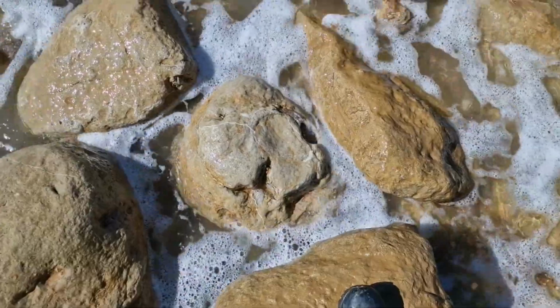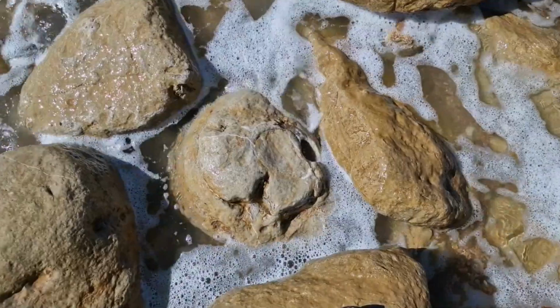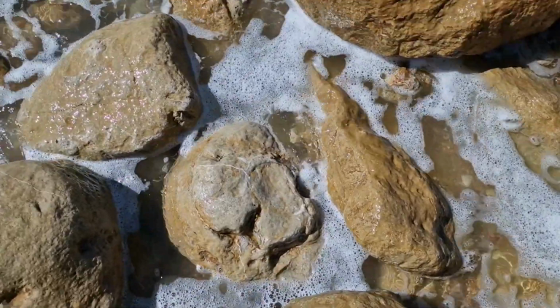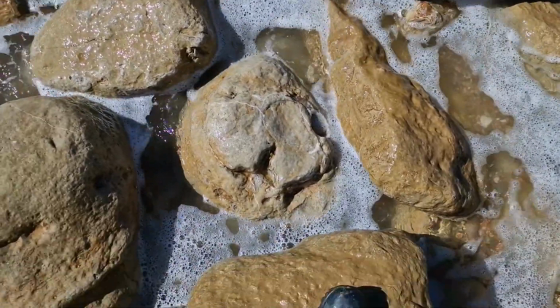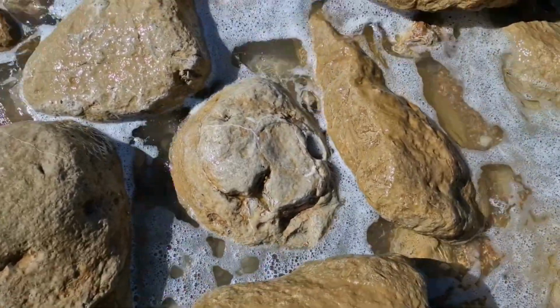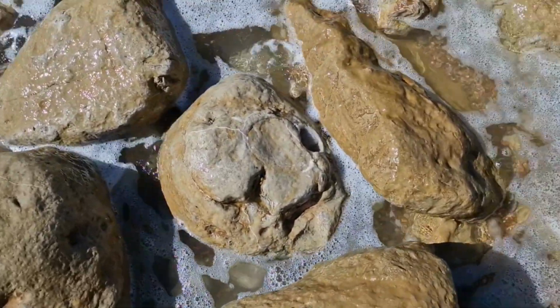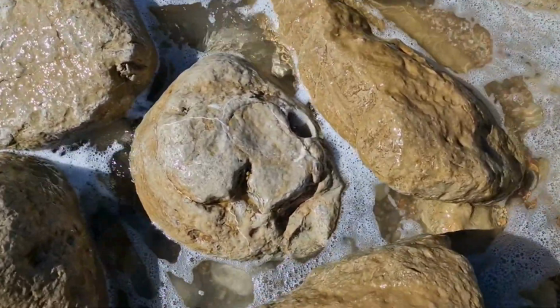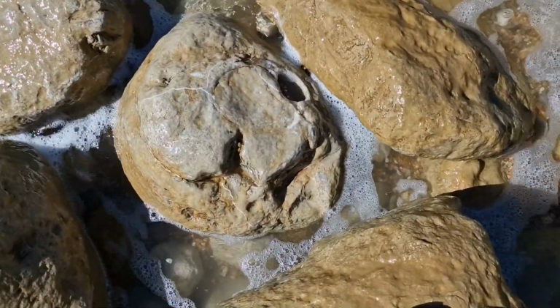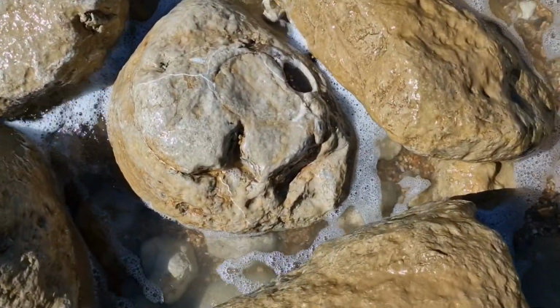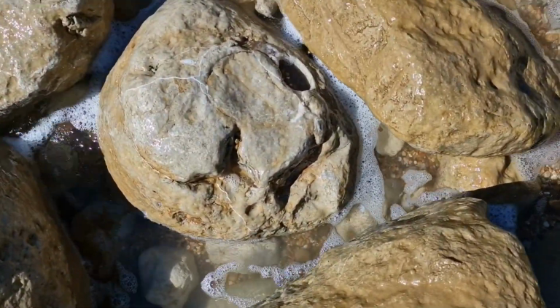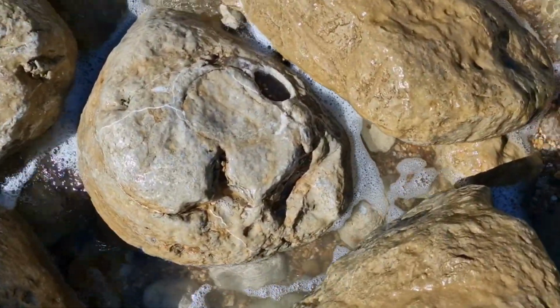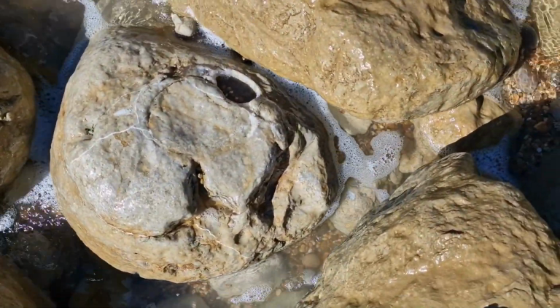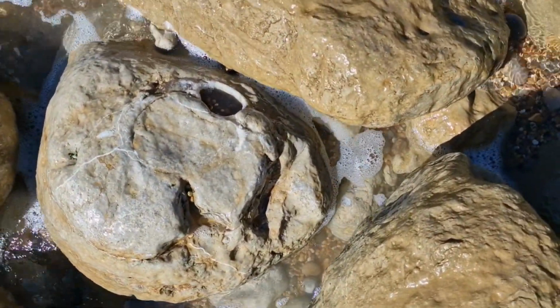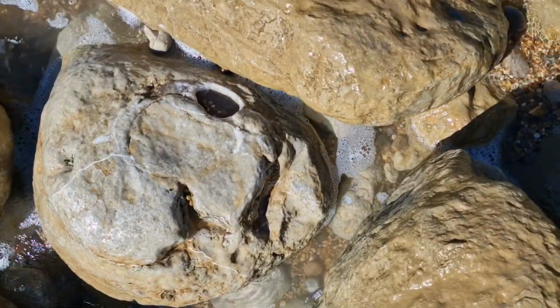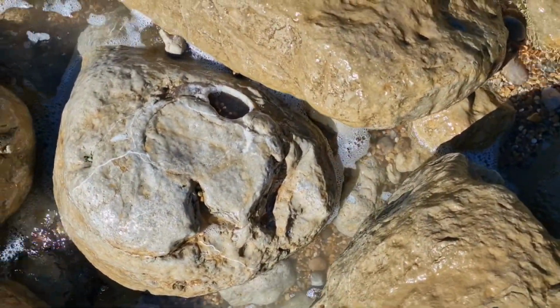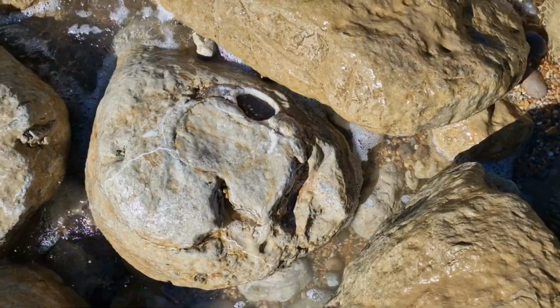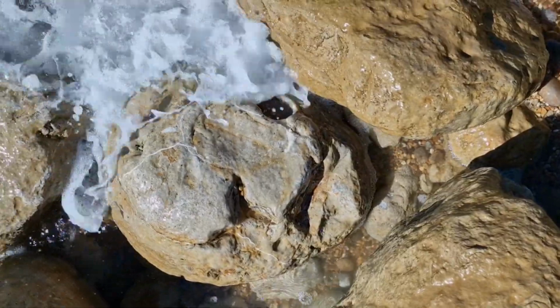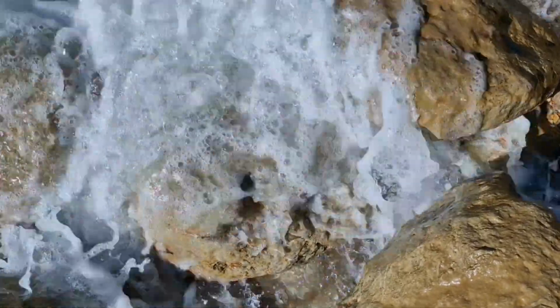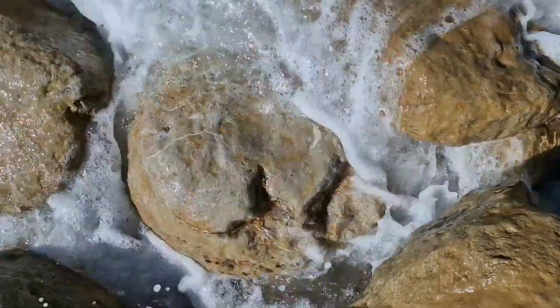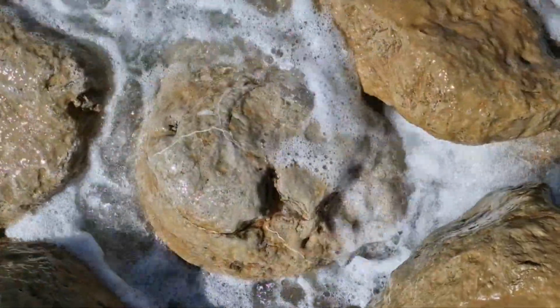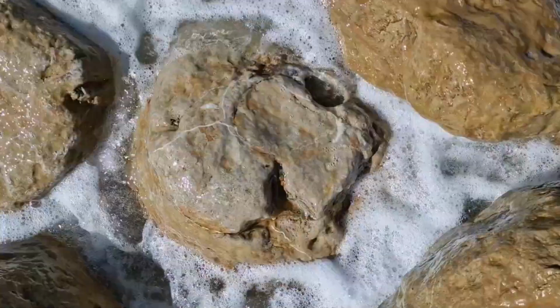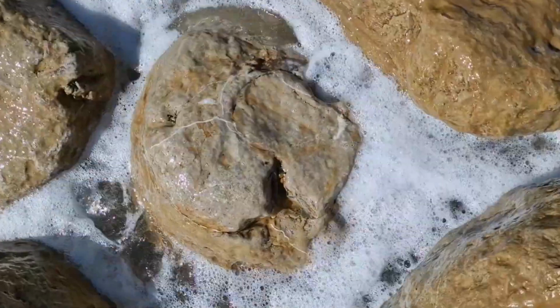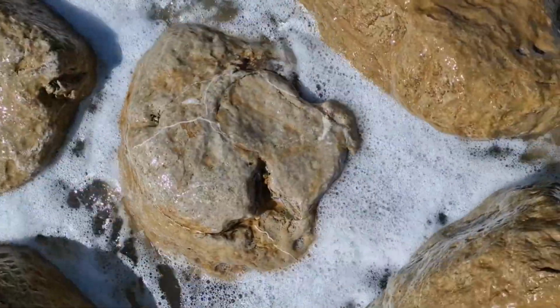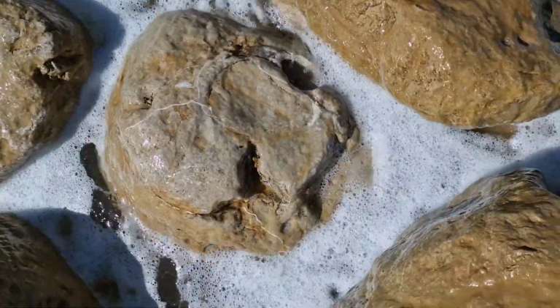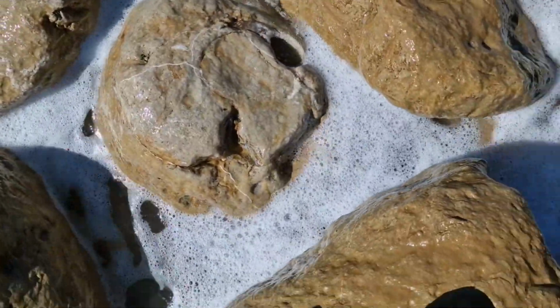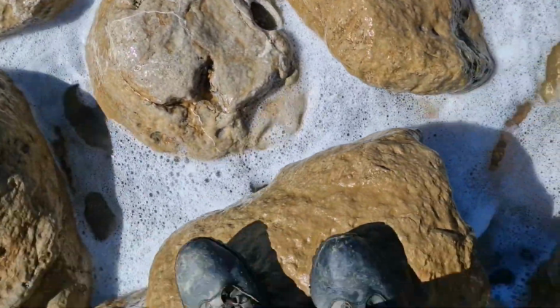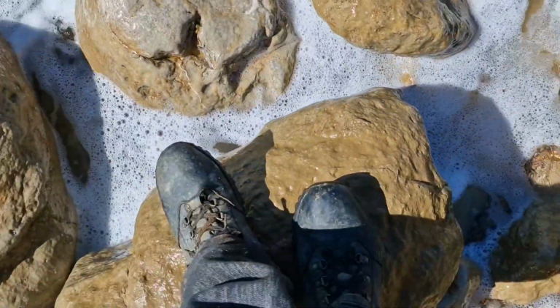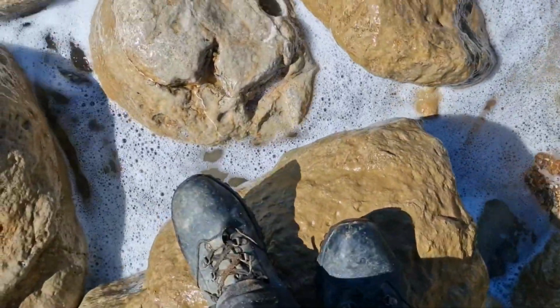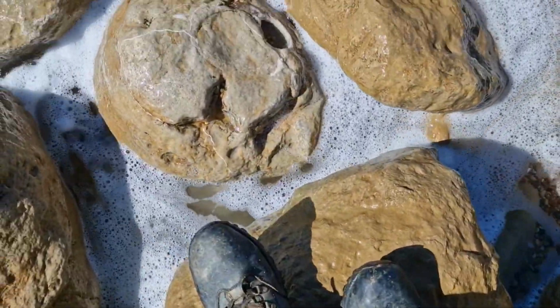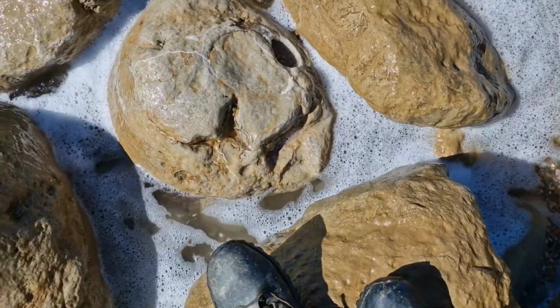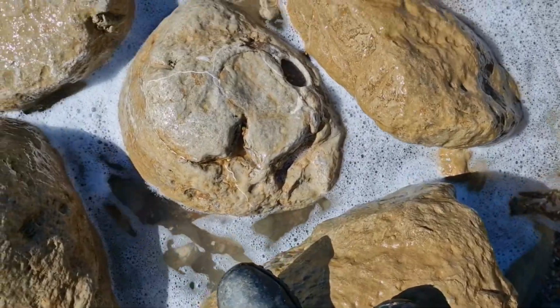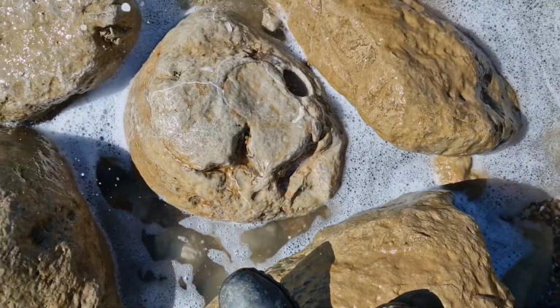Just spotted this one as well - another massive nautilus. It's absolutely gorgeous. And in comparison there's my first one next to it.